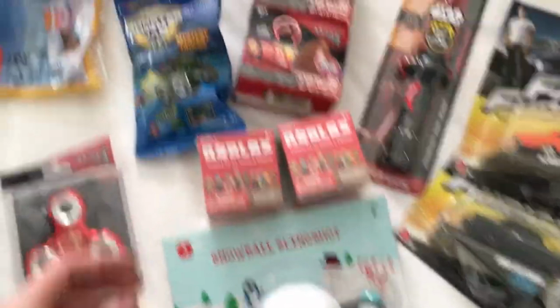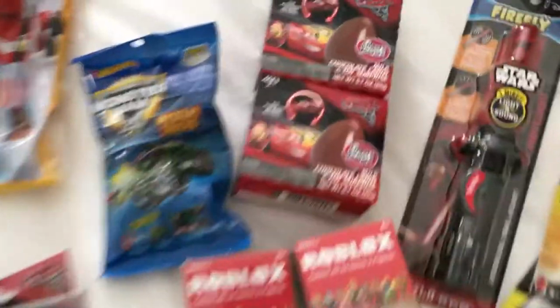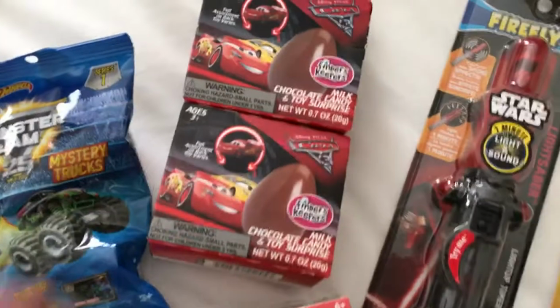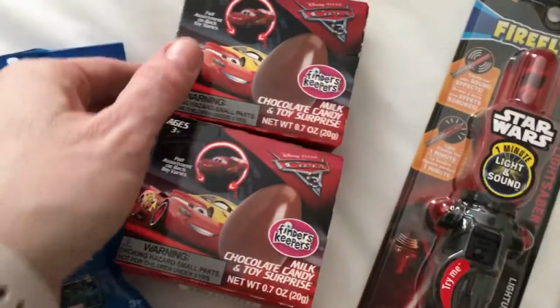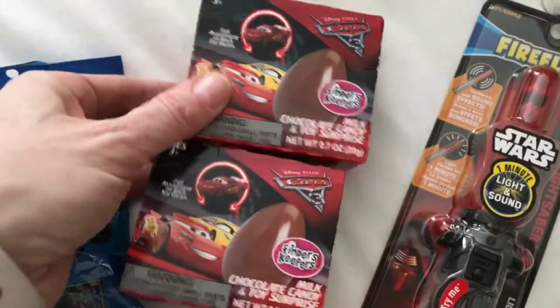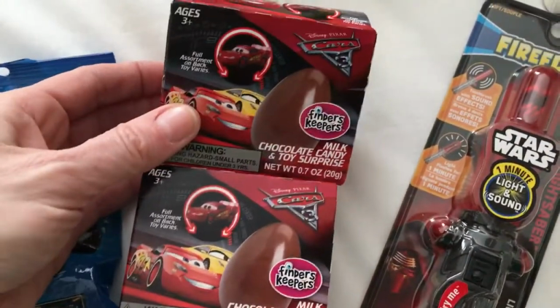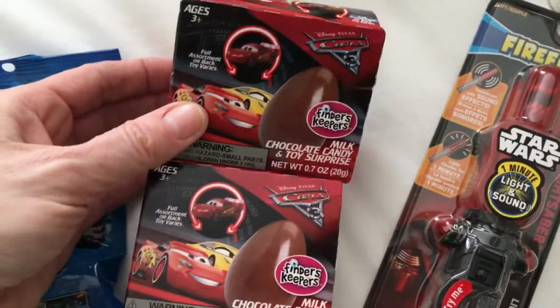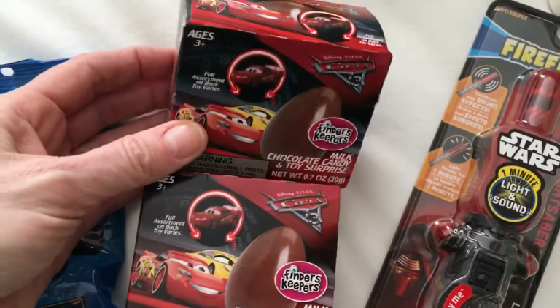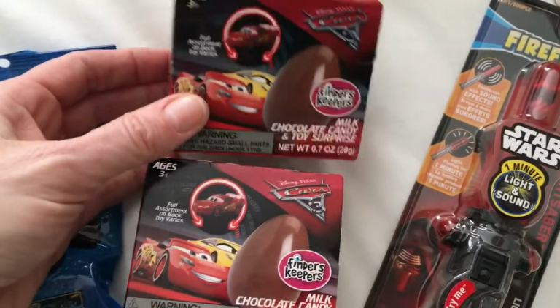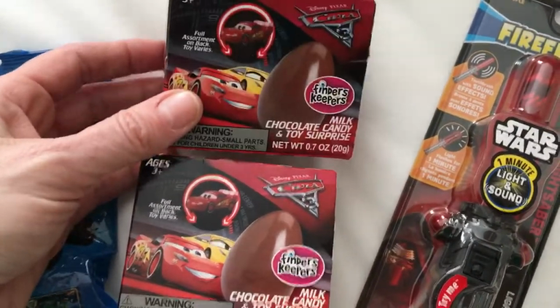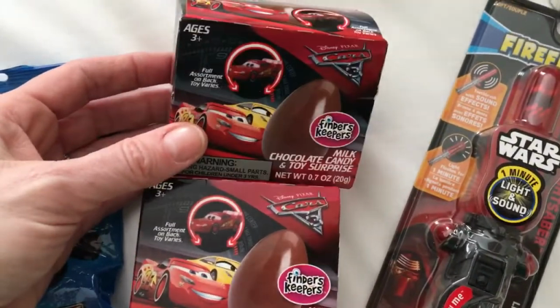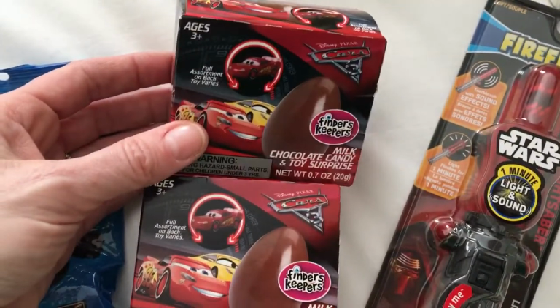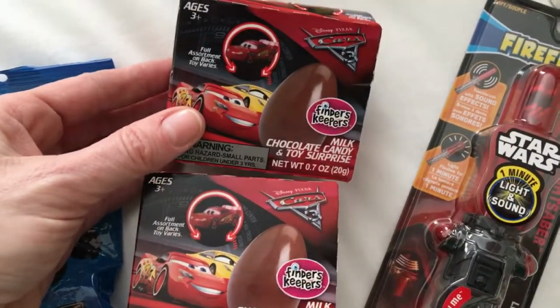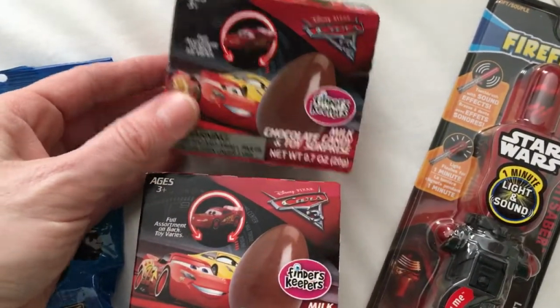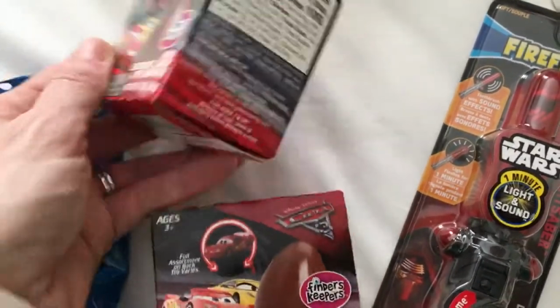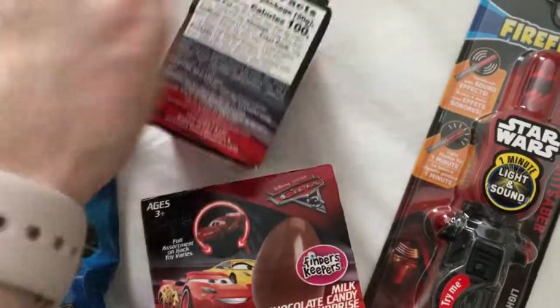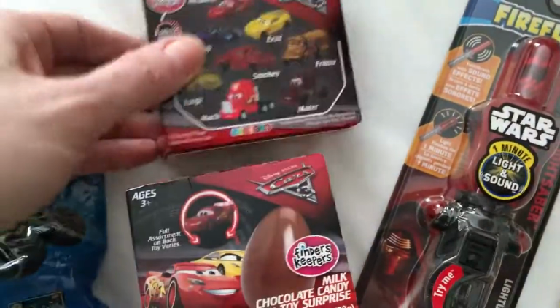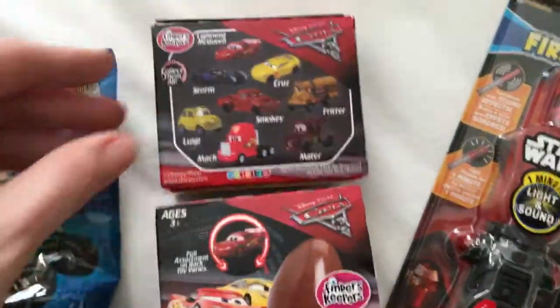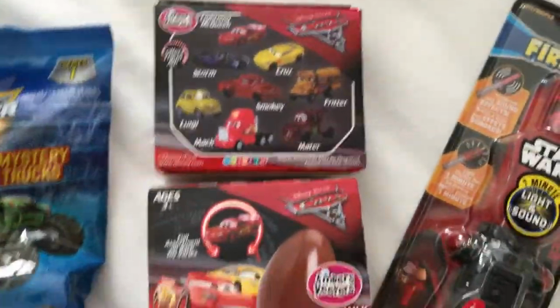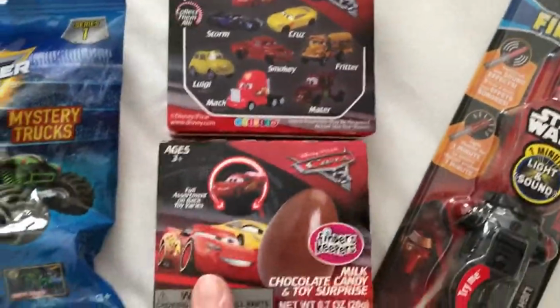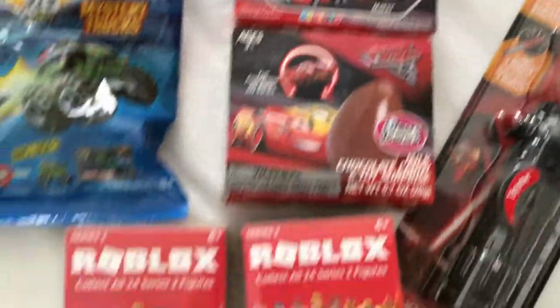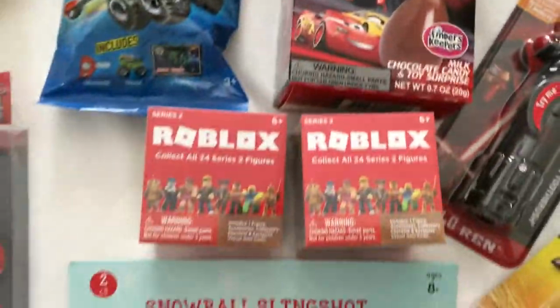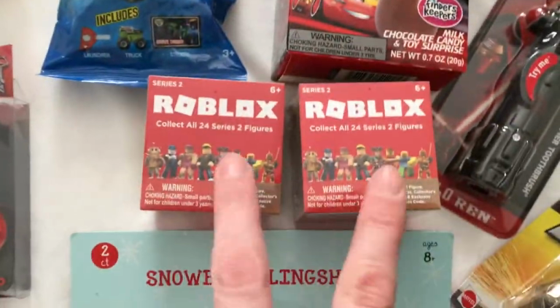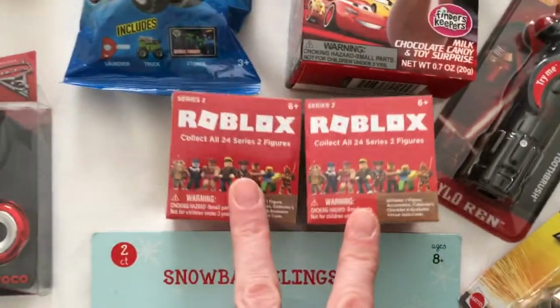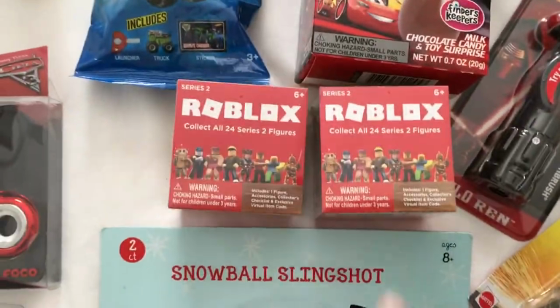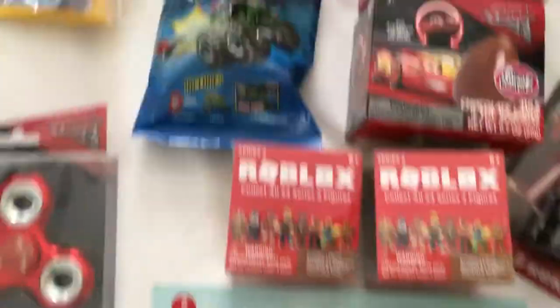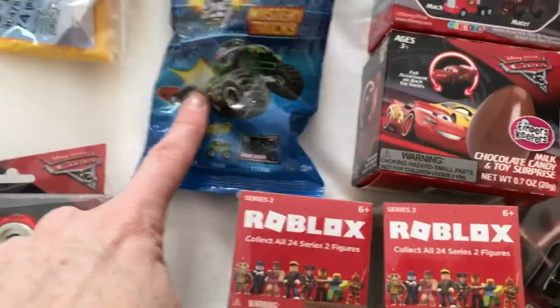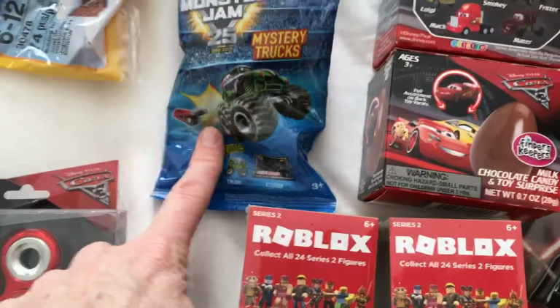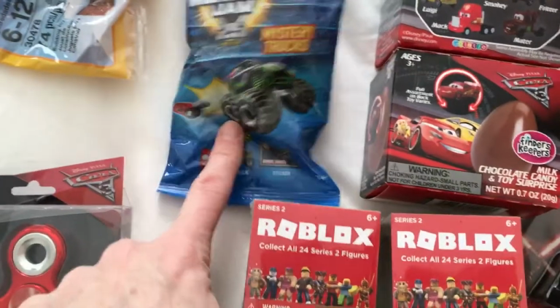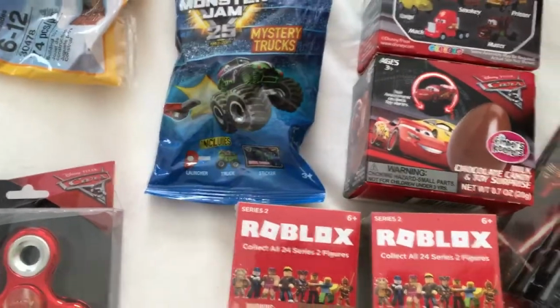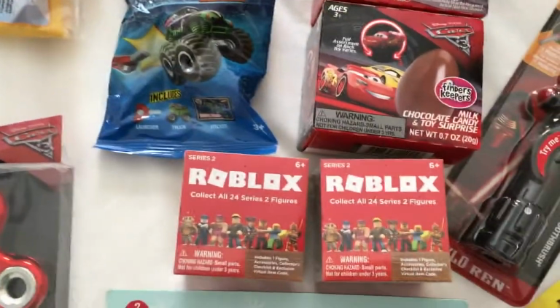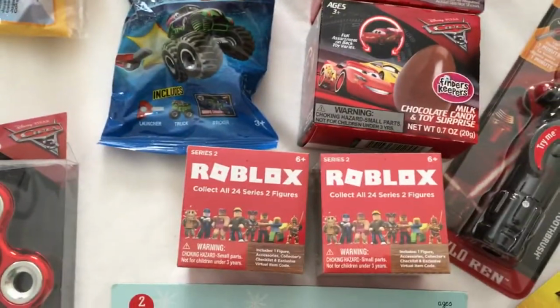I also found these at Target and these are a better price — they're a dollar, and inside is a figure. Notice how I always buy twos of things? This one I was good and didn't, but usually I buy two.